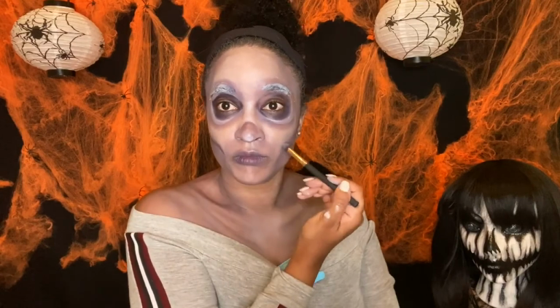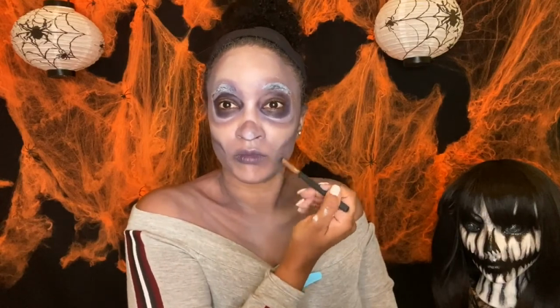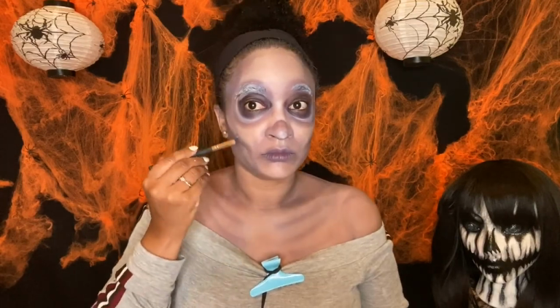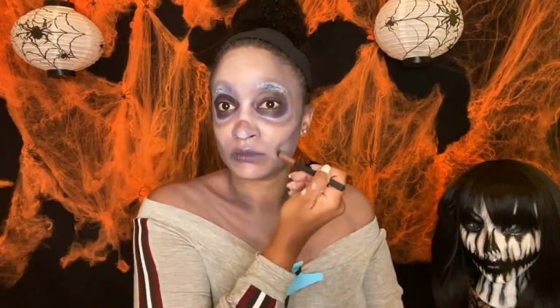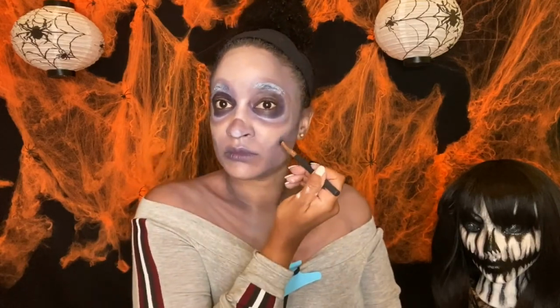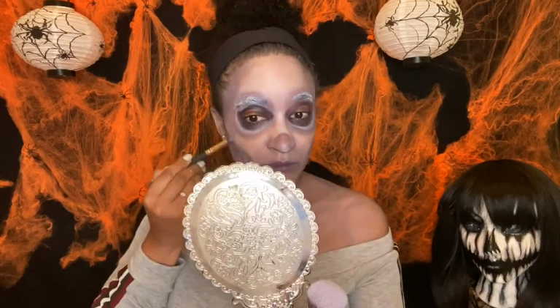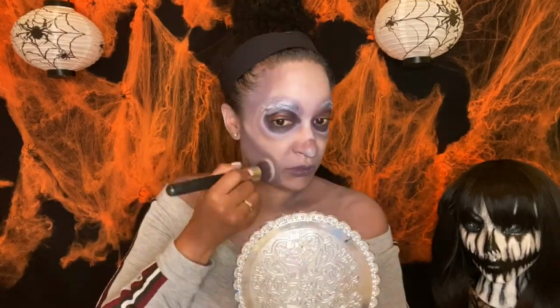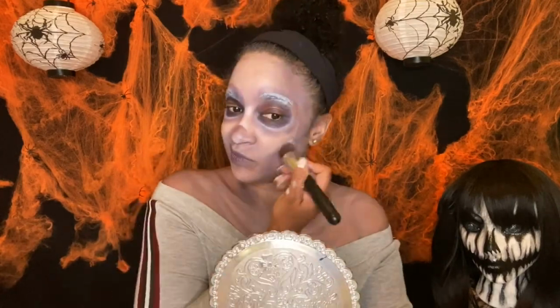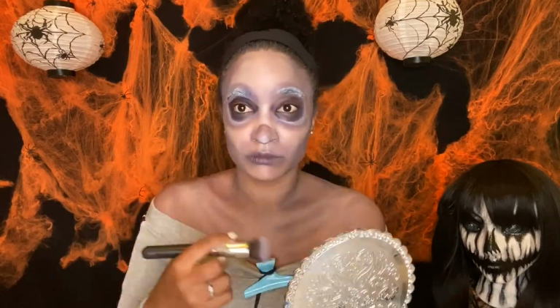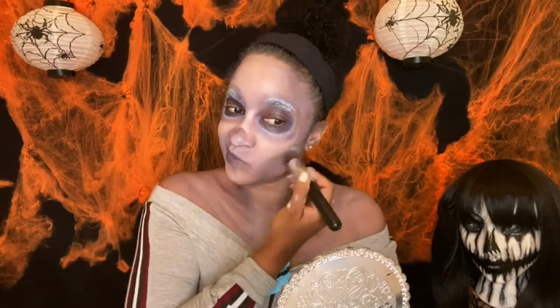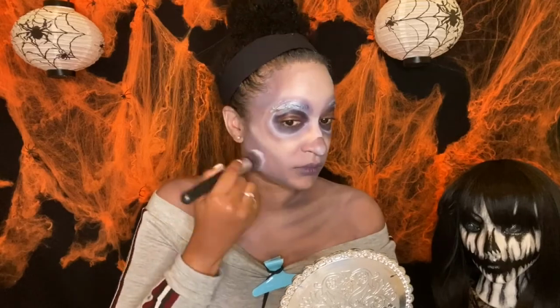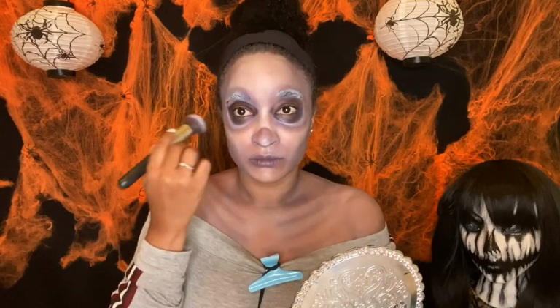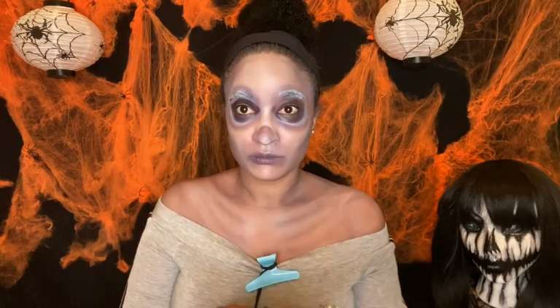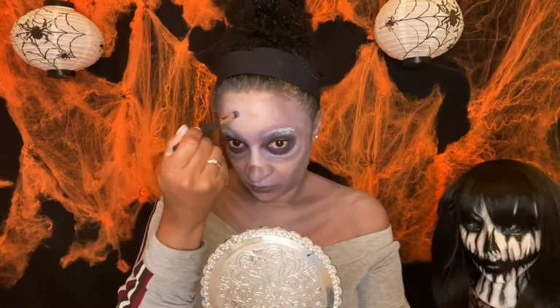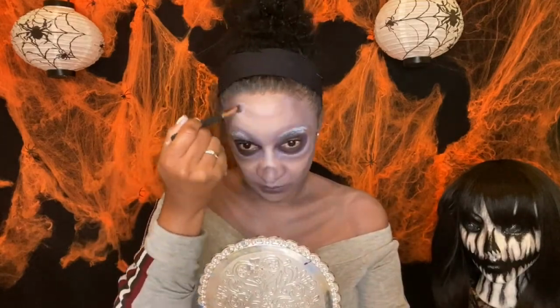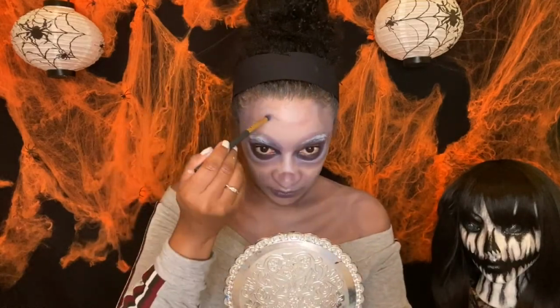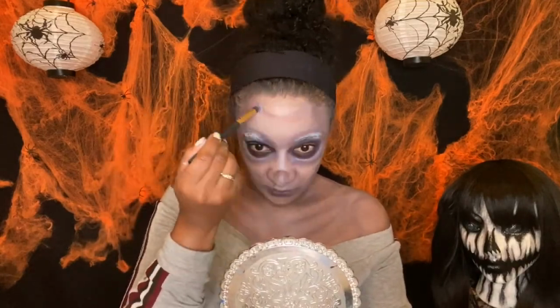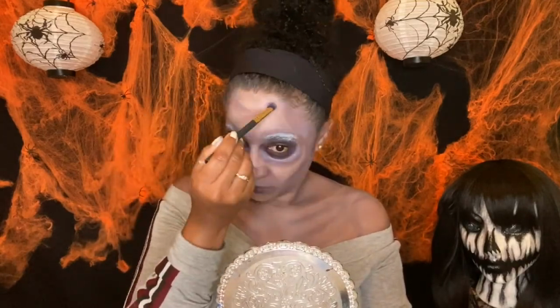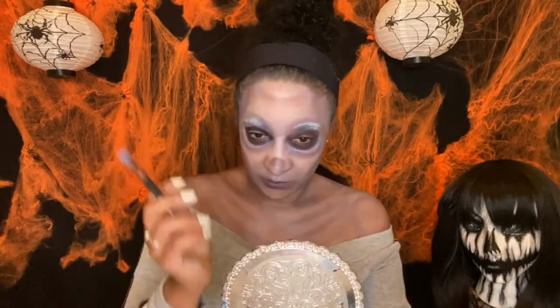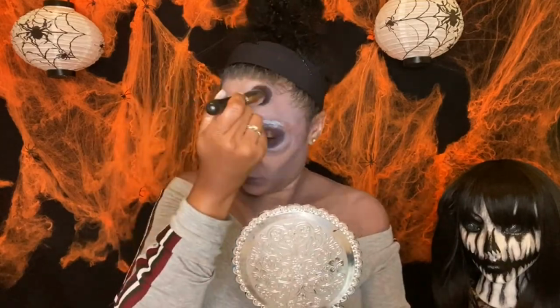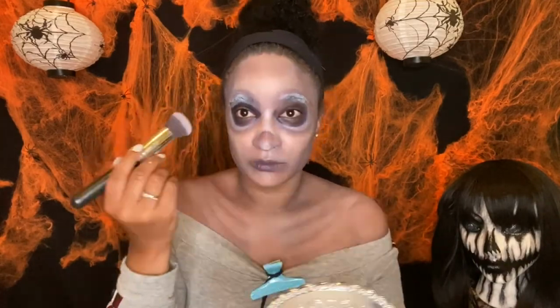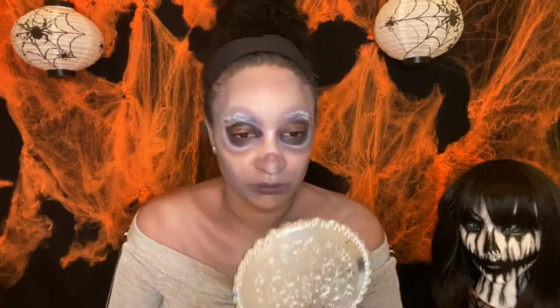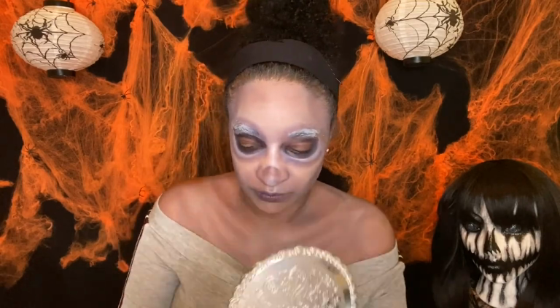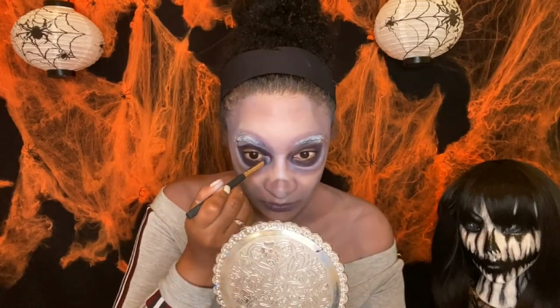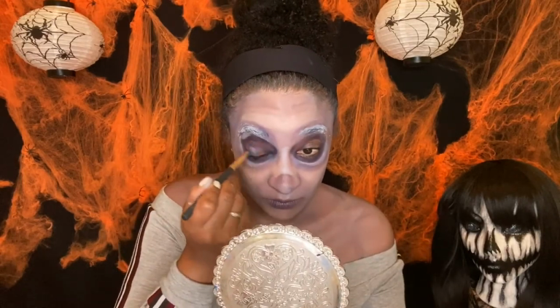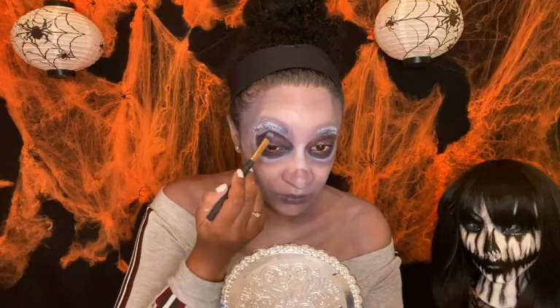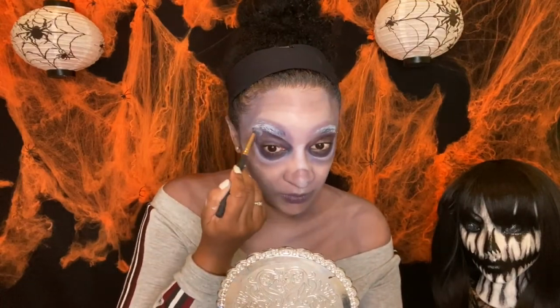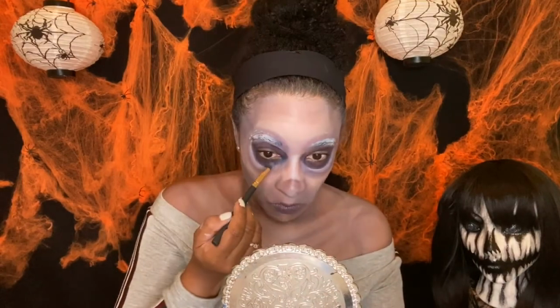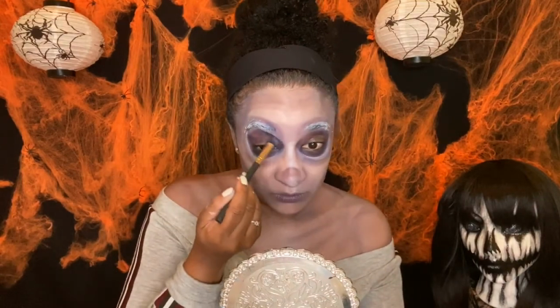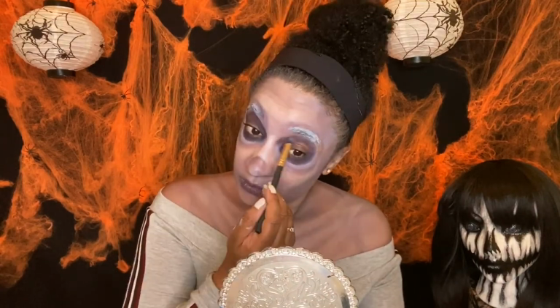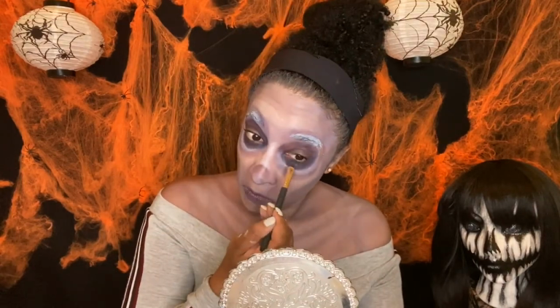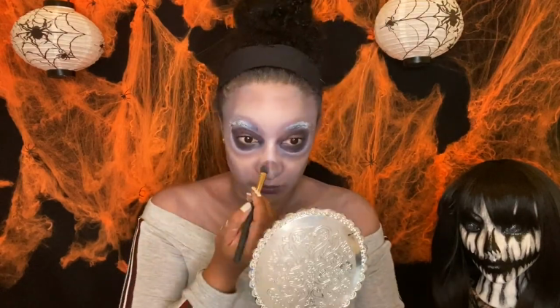If you guys like what you're looking at so far, like the video and don't forget to subscribe. I plan to do more looks like this, so if you want to see more looks just like this and makeup in general, subscribe so you don't miss out on my uploads.